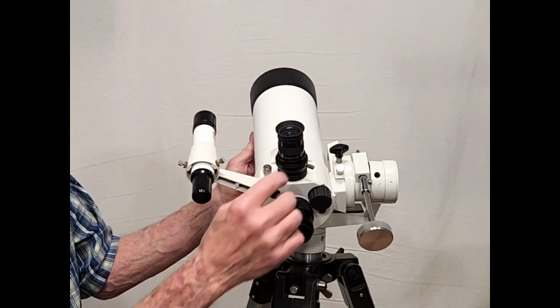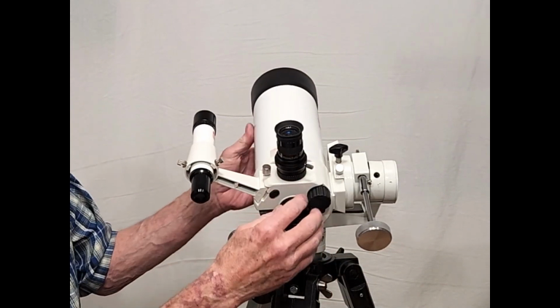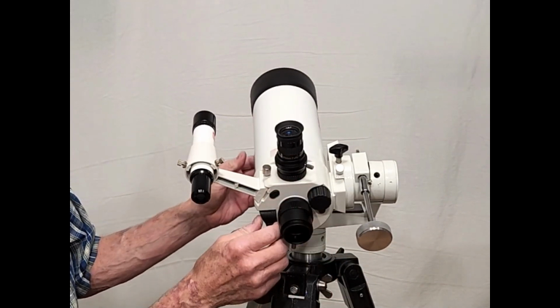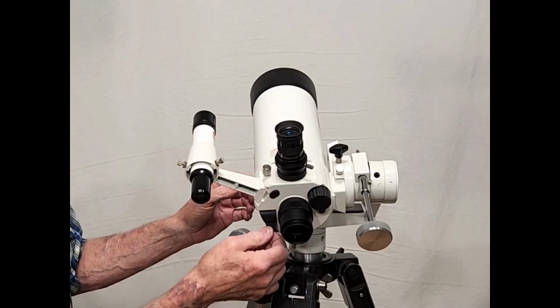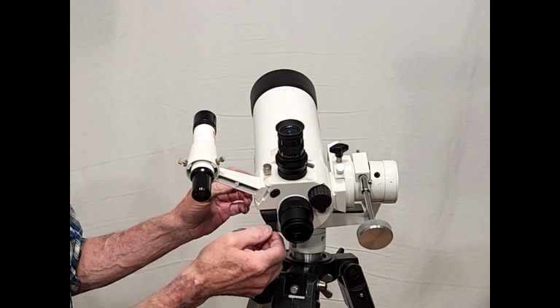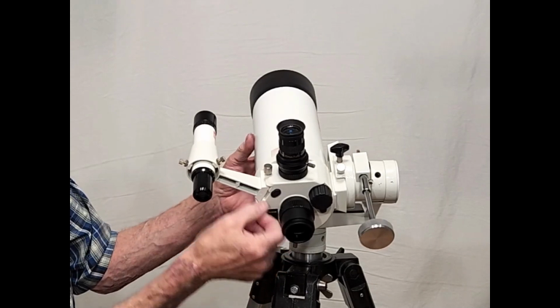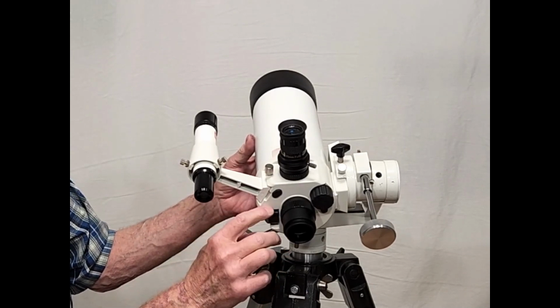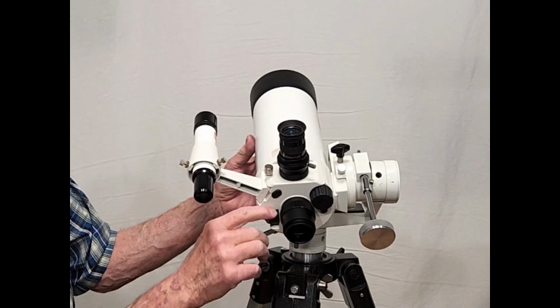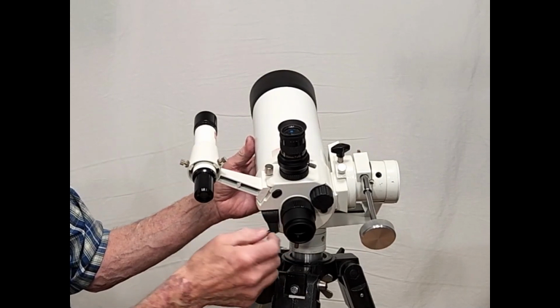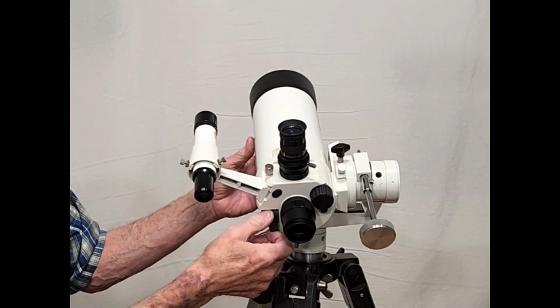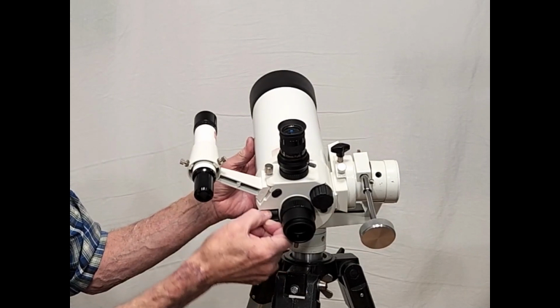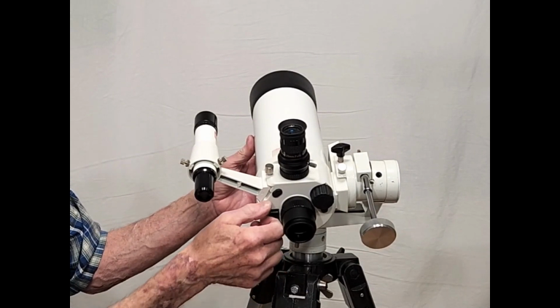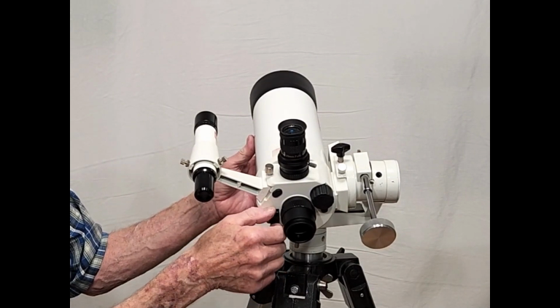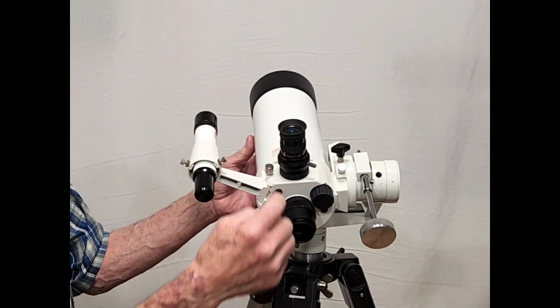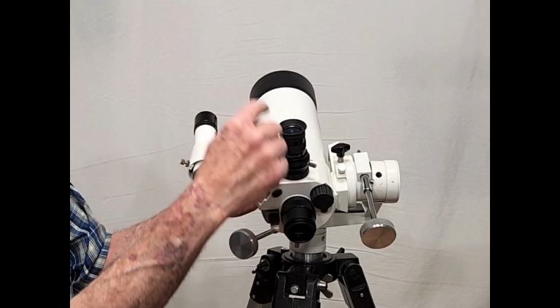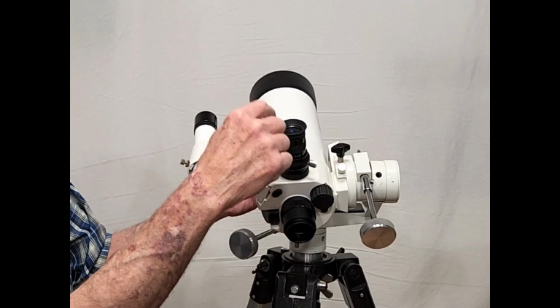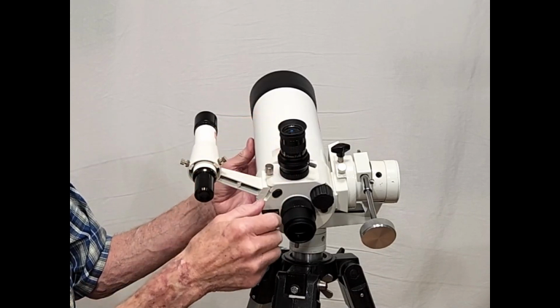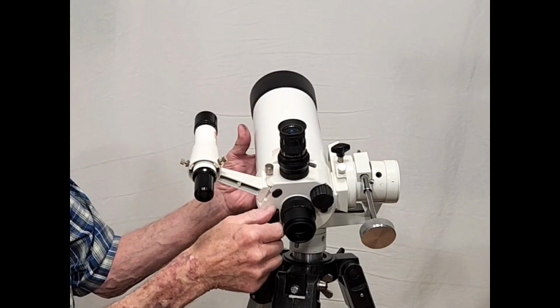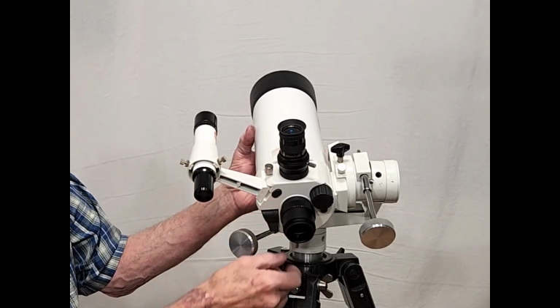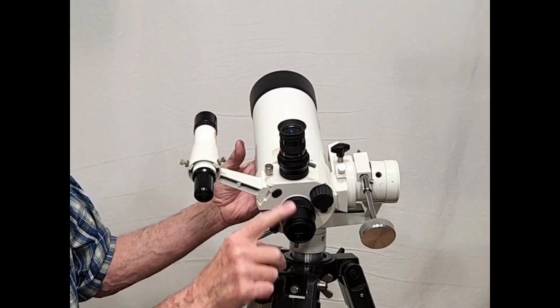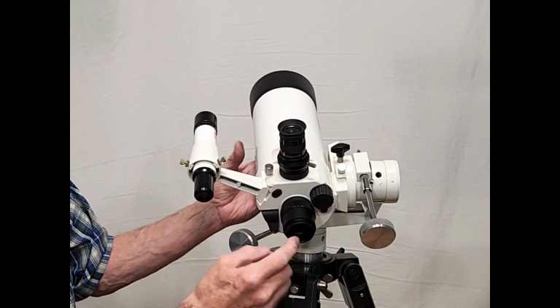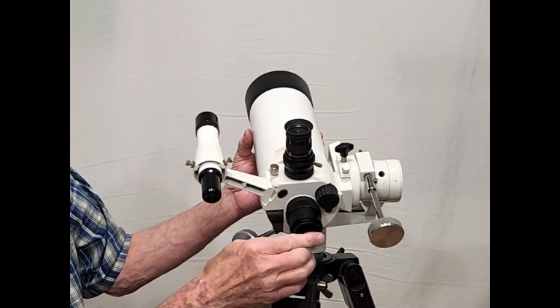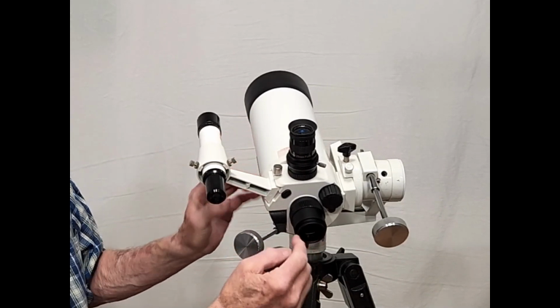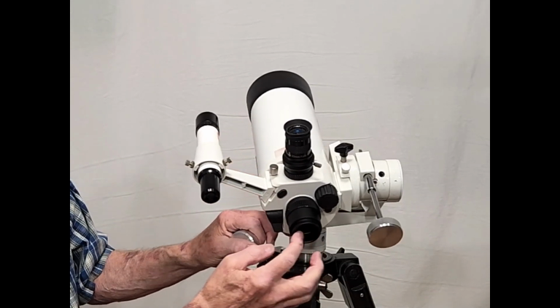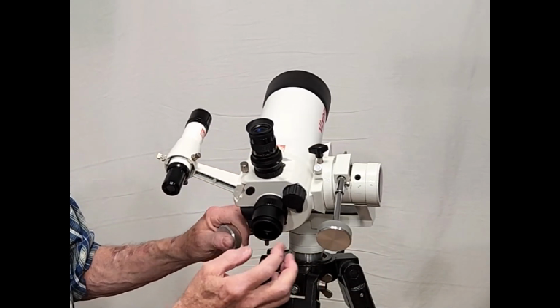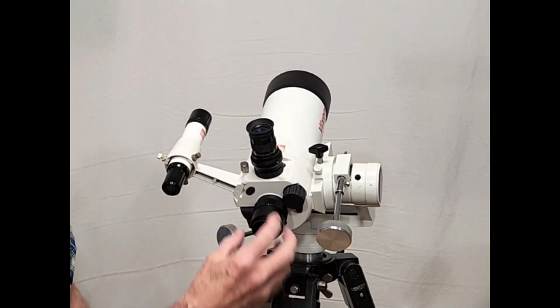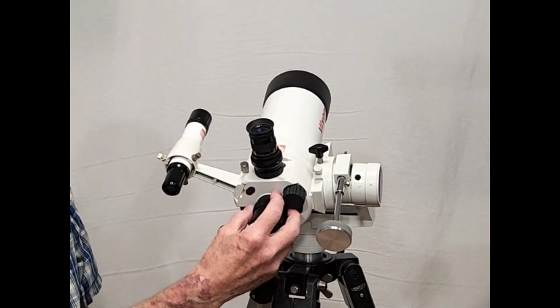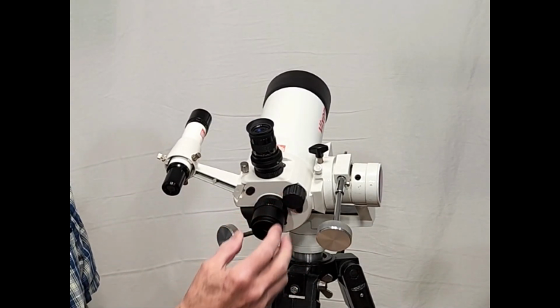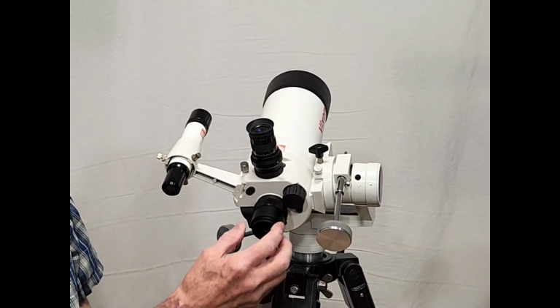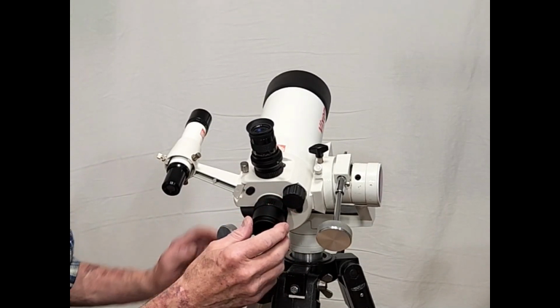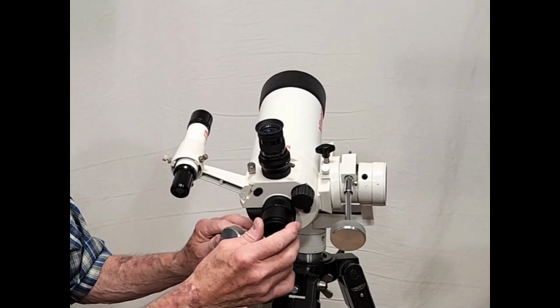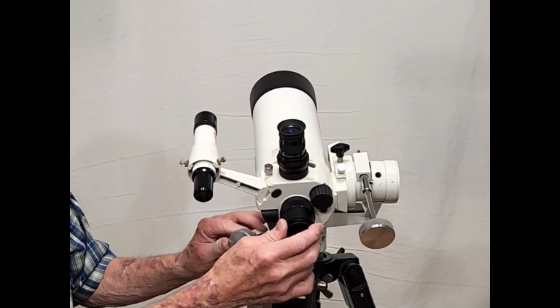It's got a flip mirror system like that. That's the flip mirror arrangement there. So you're looking now through the eyepiece, and now down through the straight-through back through the tube. You can put a camera on here or you can put another eyepiece on here if you want.